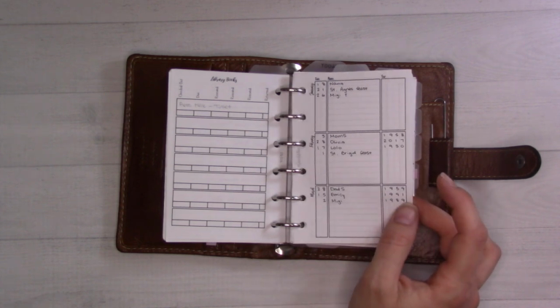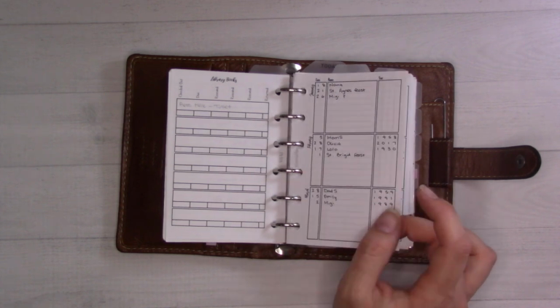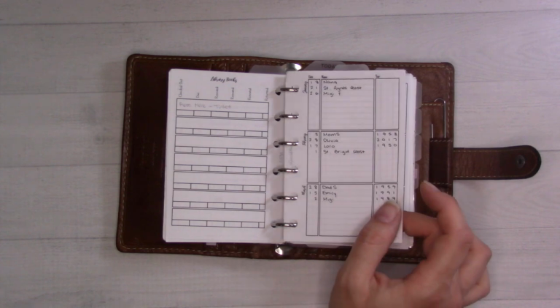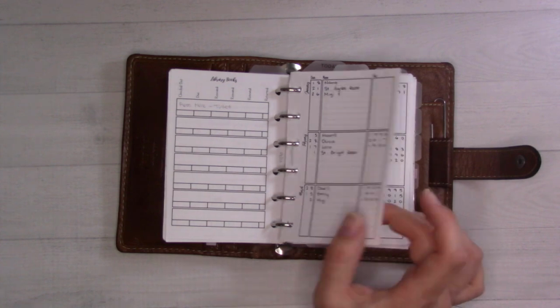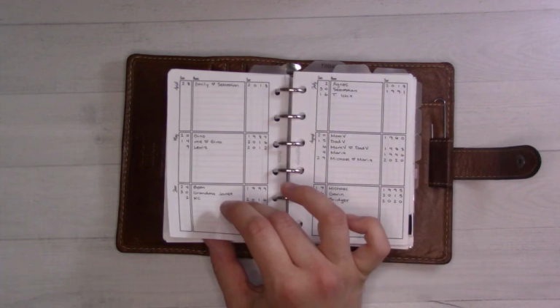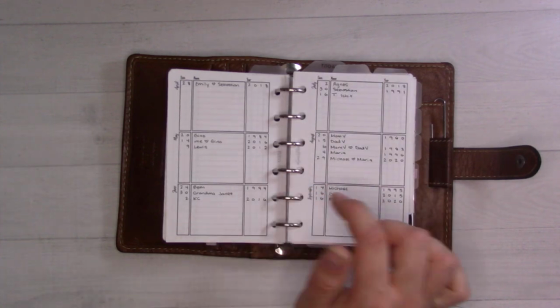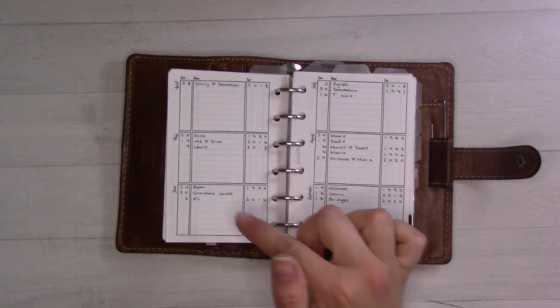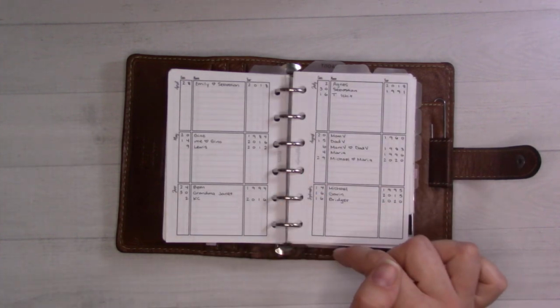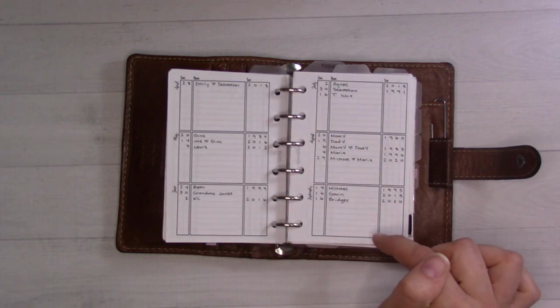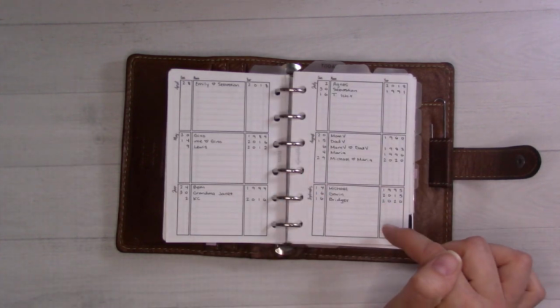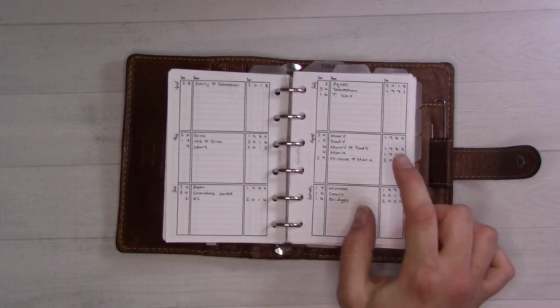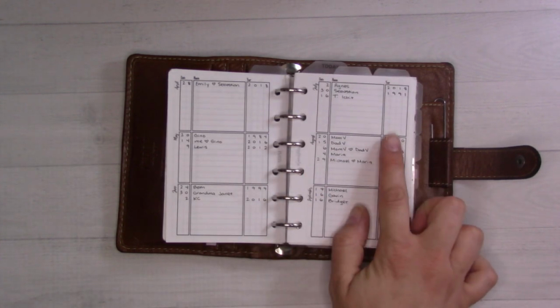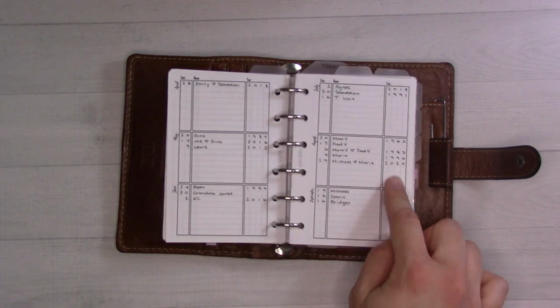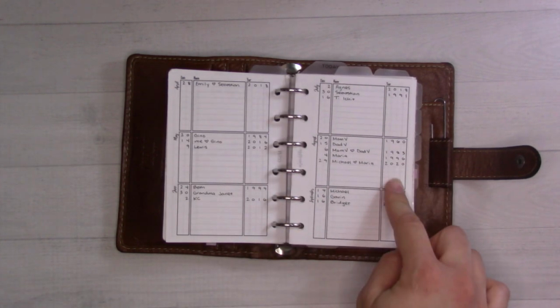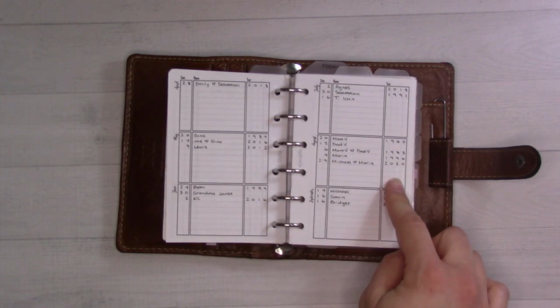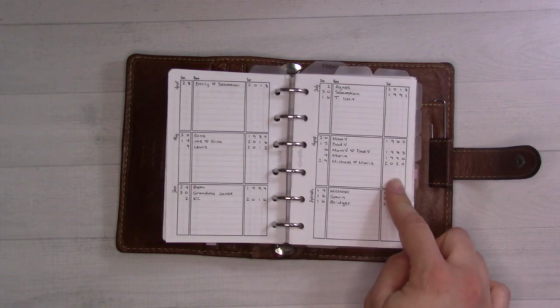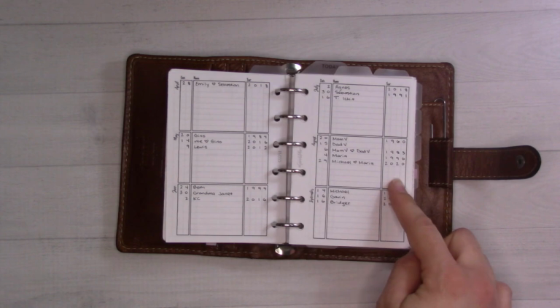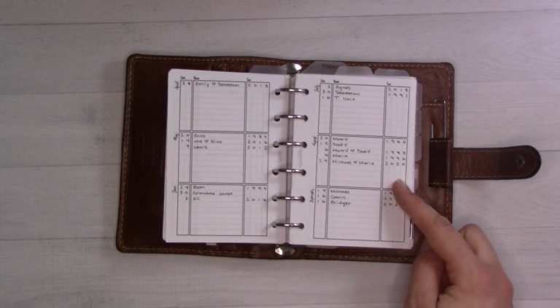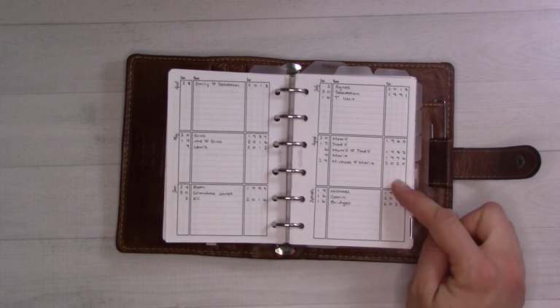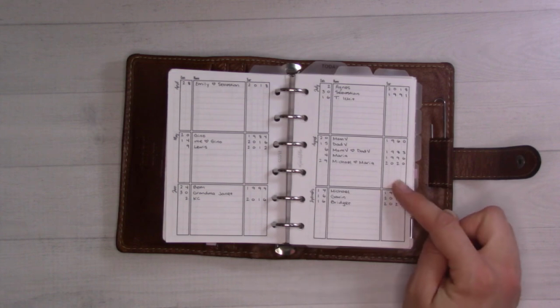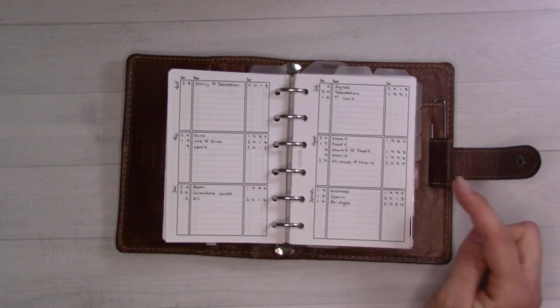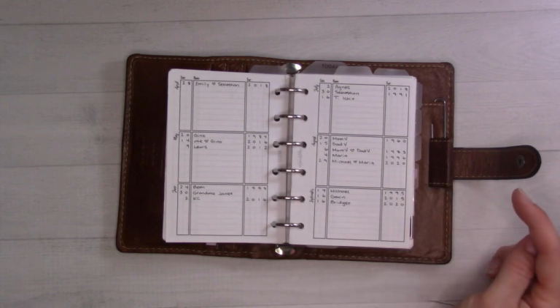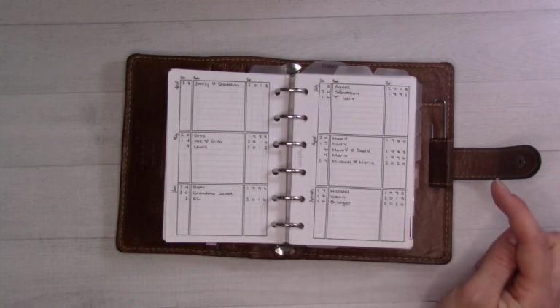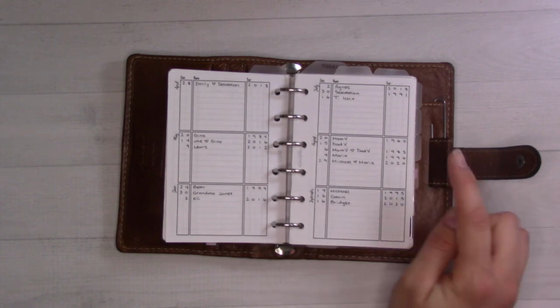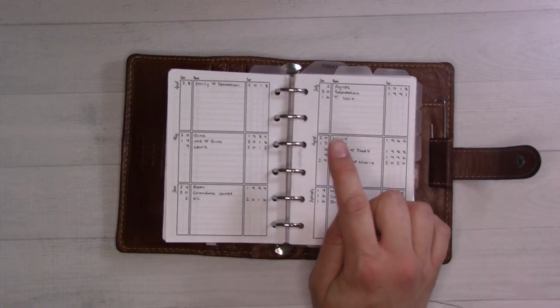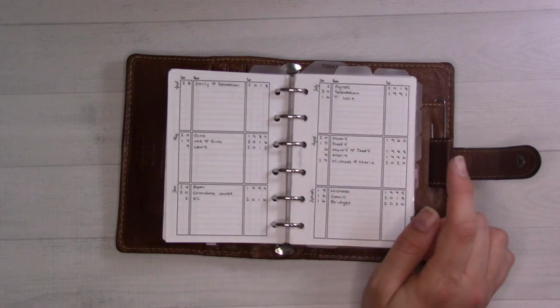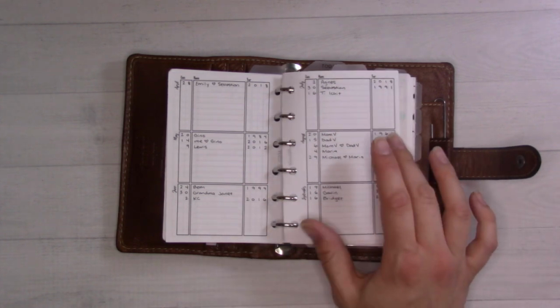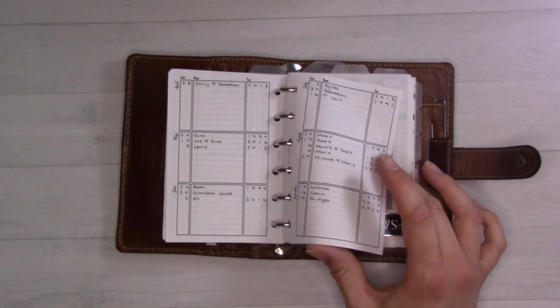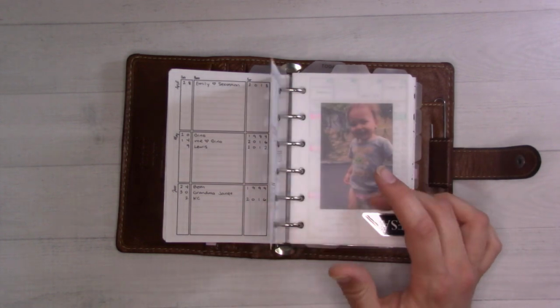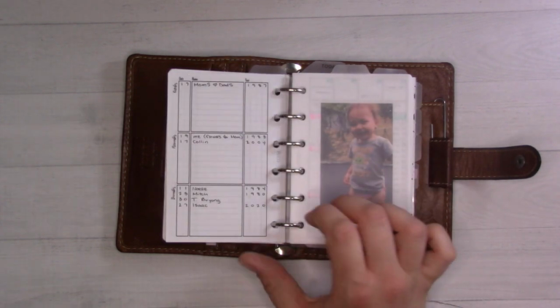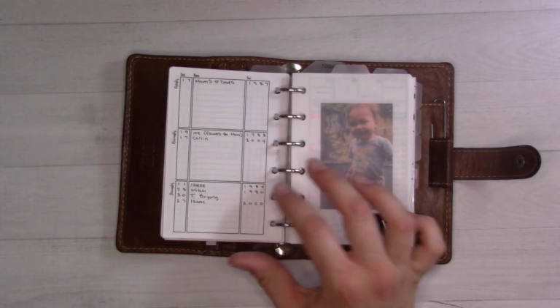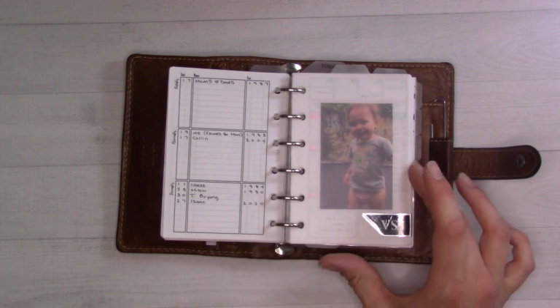These are birthdays and anniversaries — an evergreen spread. You put the year instead of the age so you can keep reusing it. I'll have a birthday to add to this pretty soon.